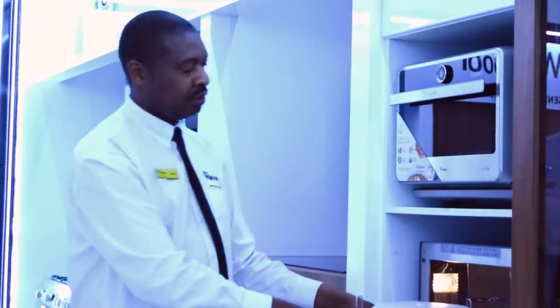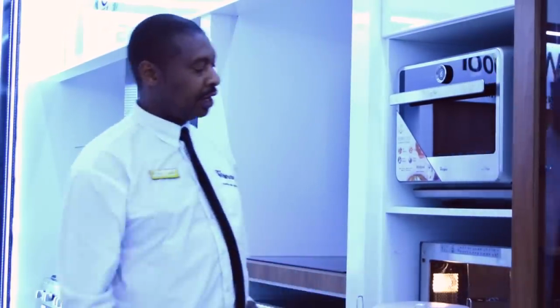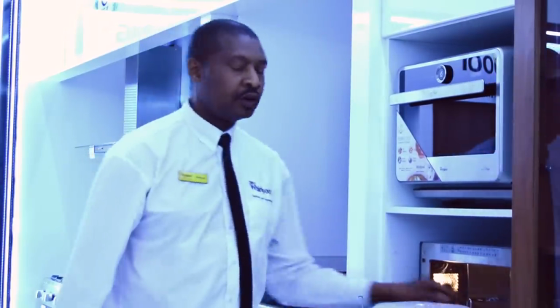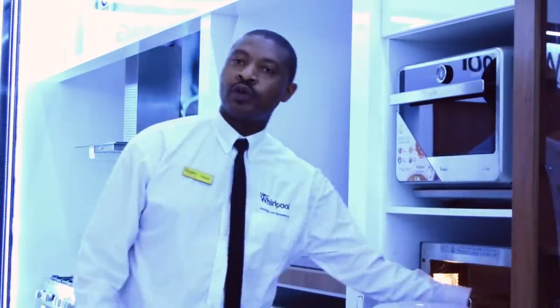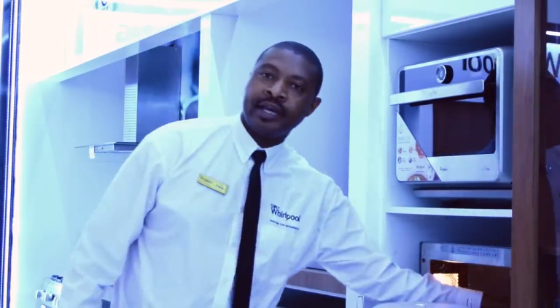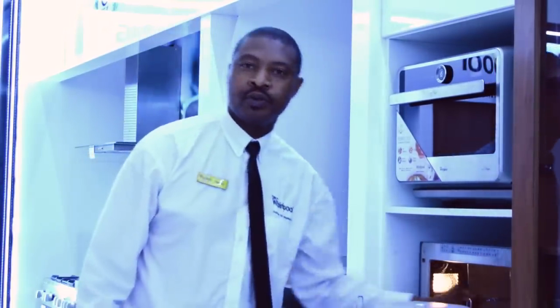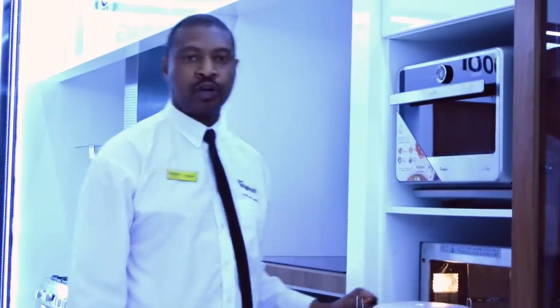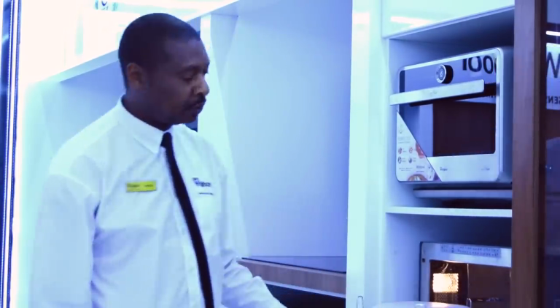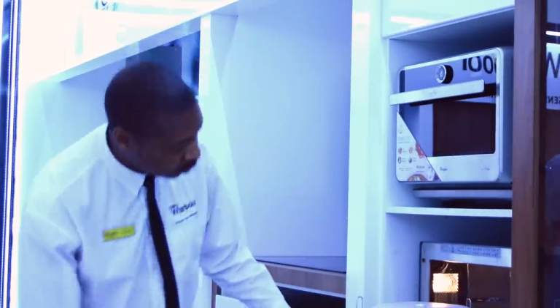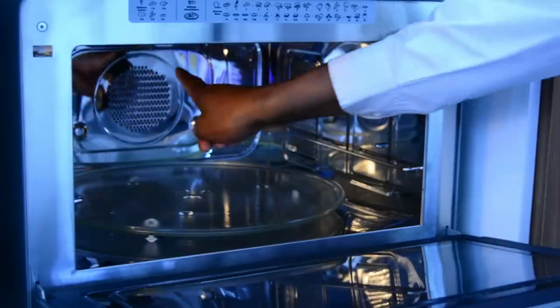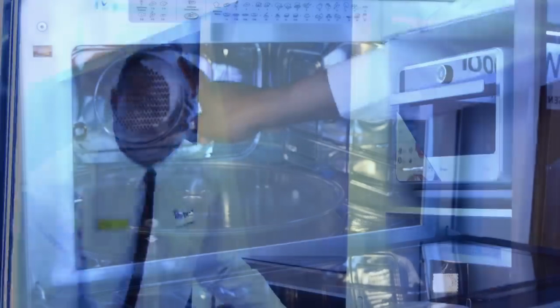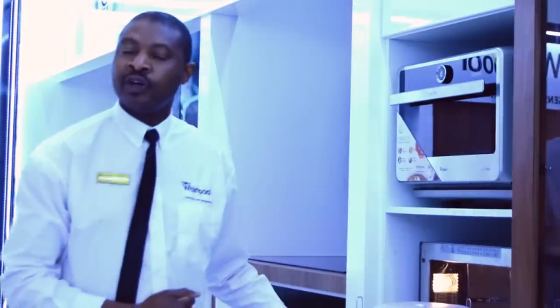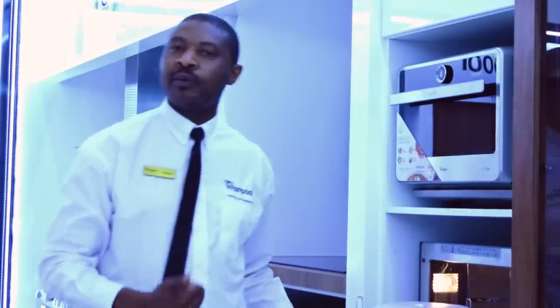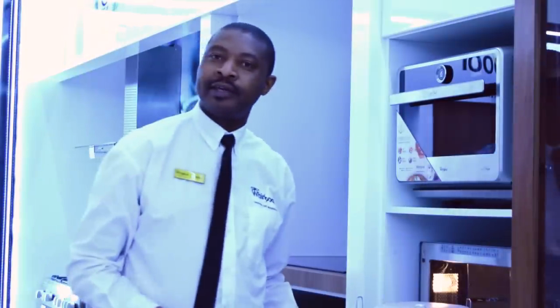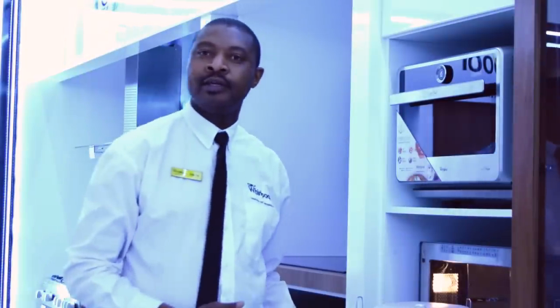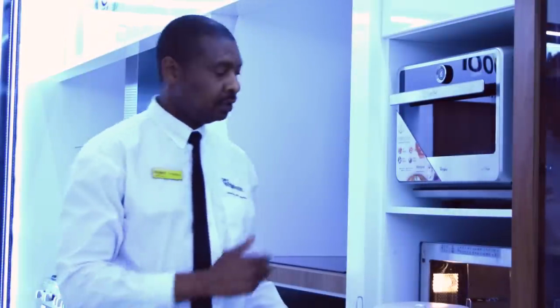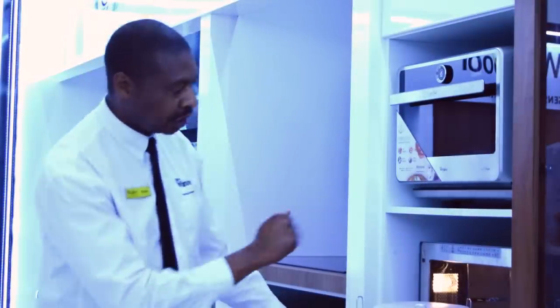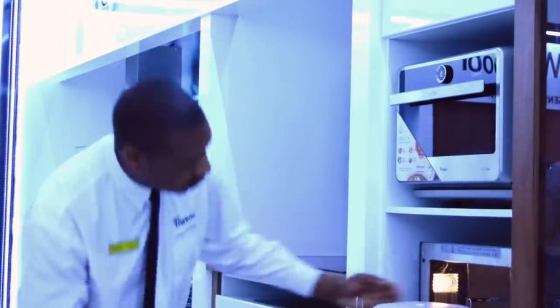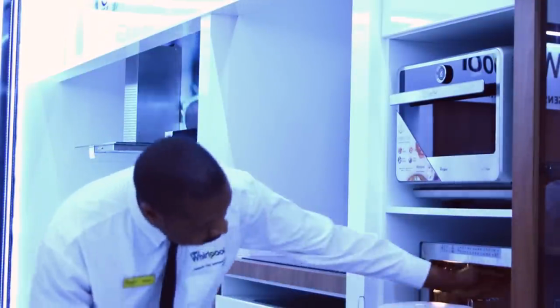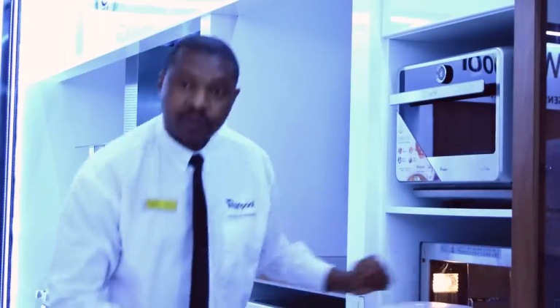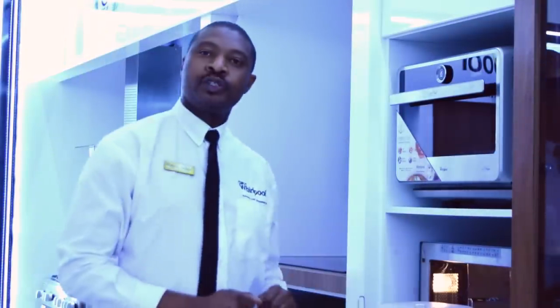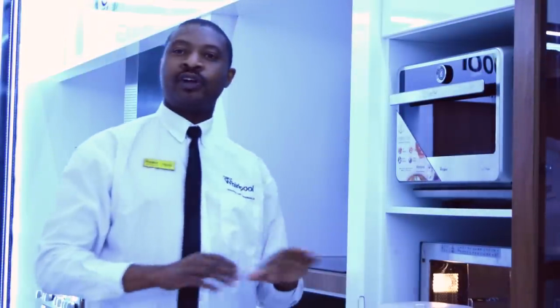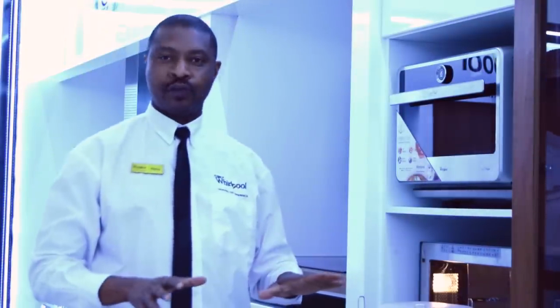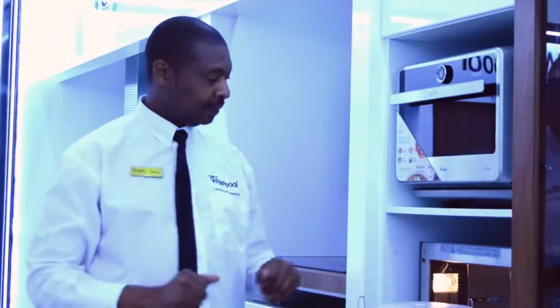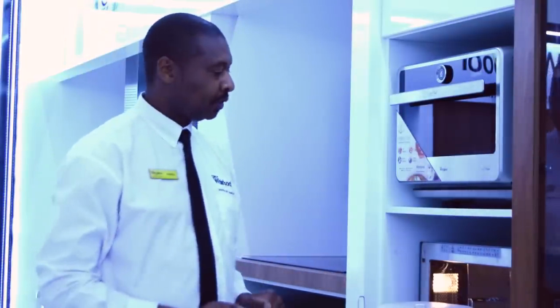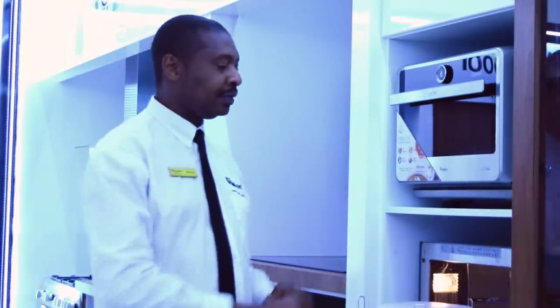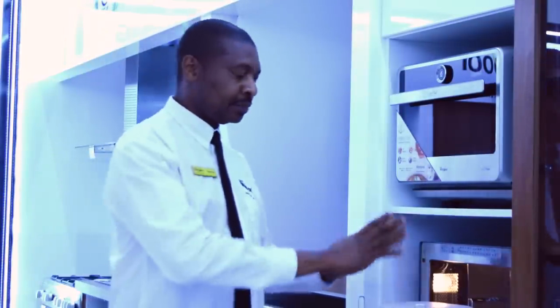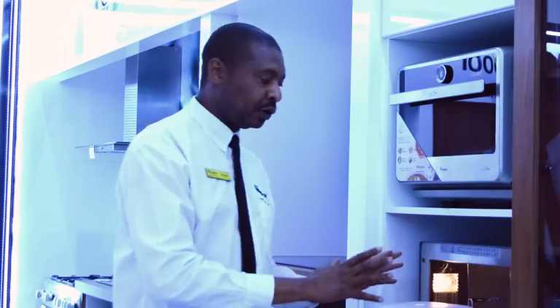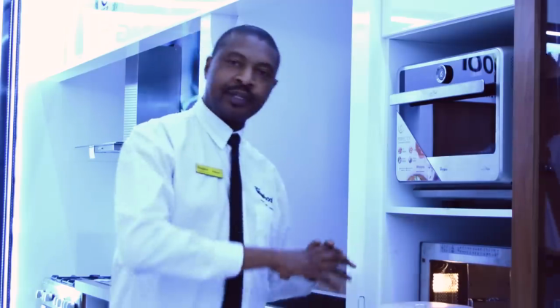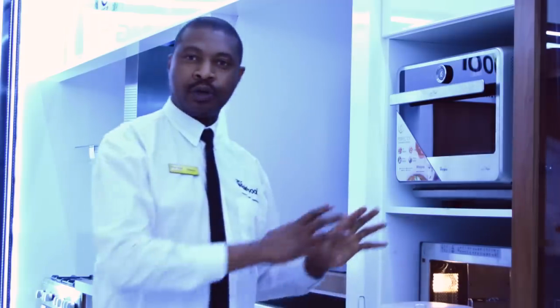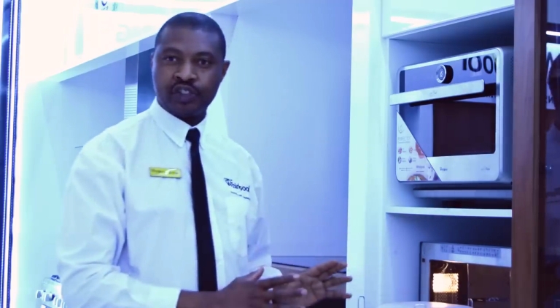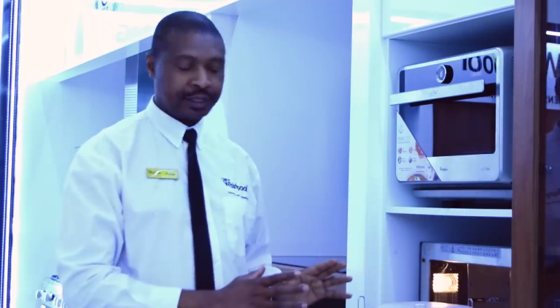You have forced air — our Whirlpool hot fan — which is very good for baking. You have a grill, which is very good for grilling. And it is a microwave that does combination cooking.